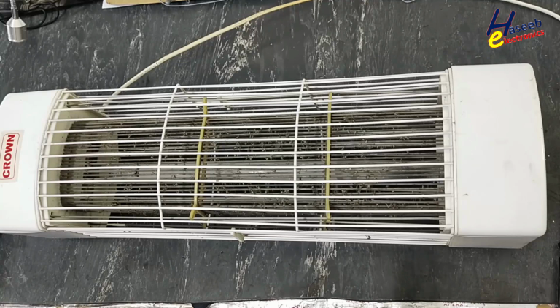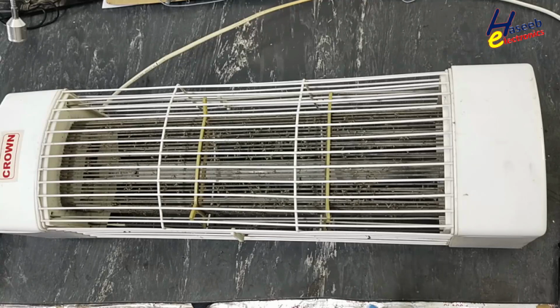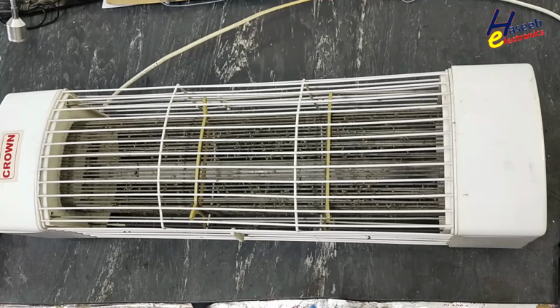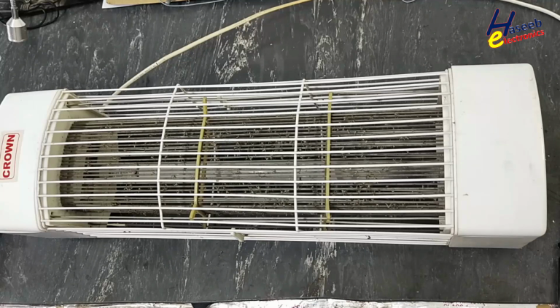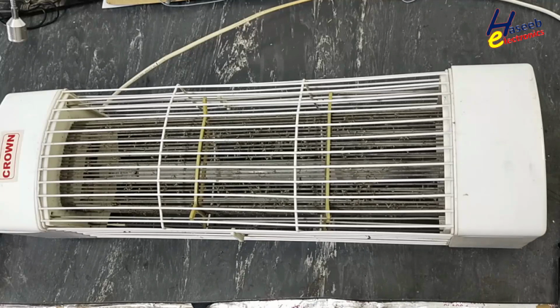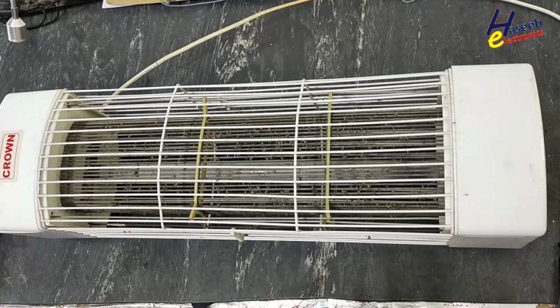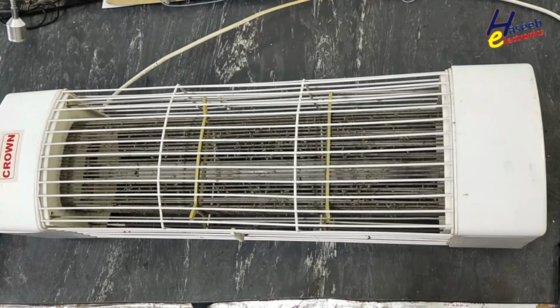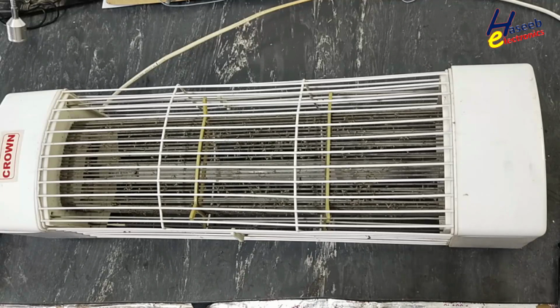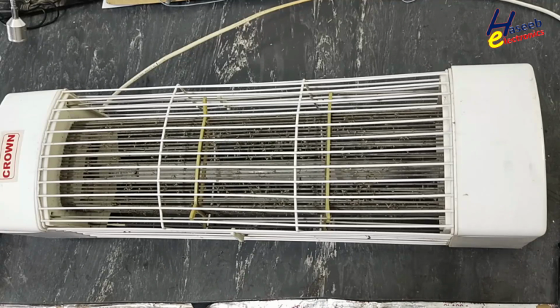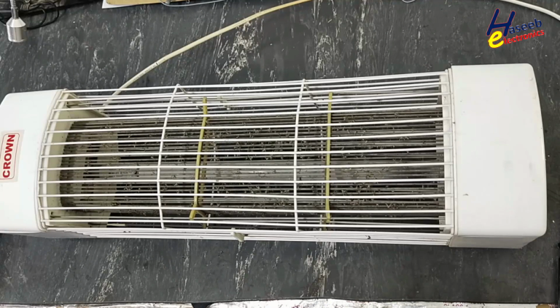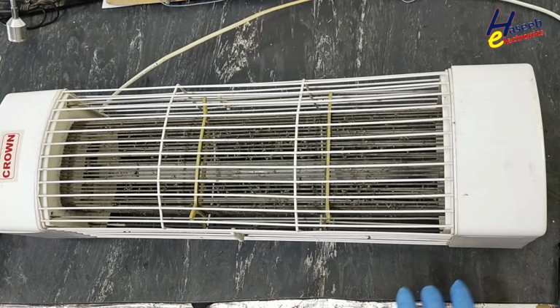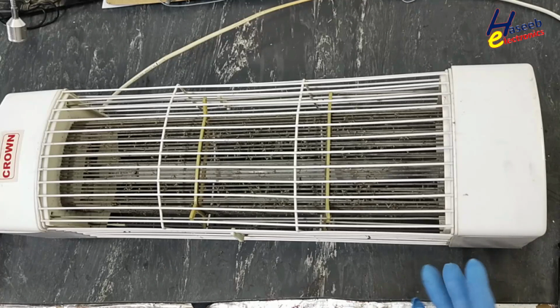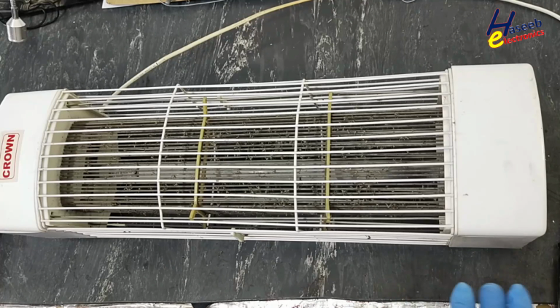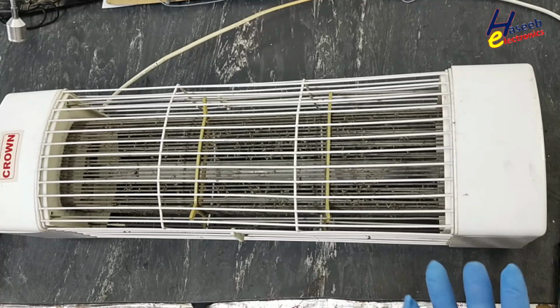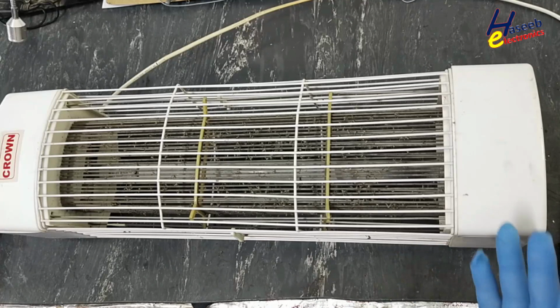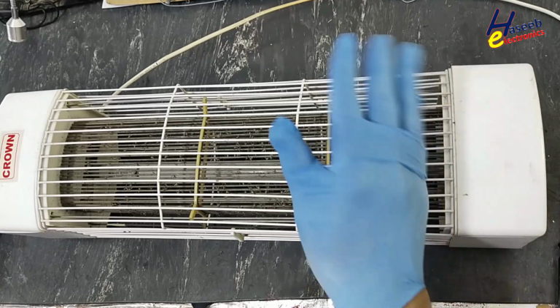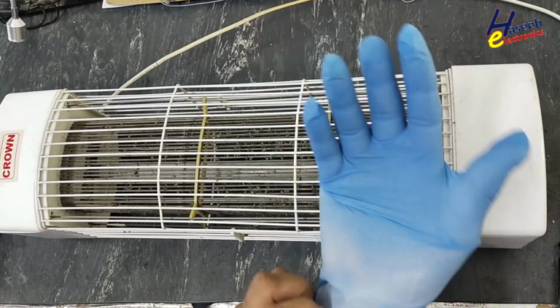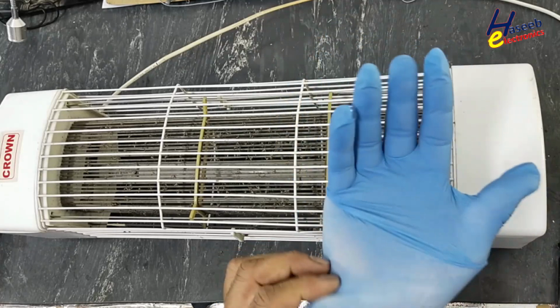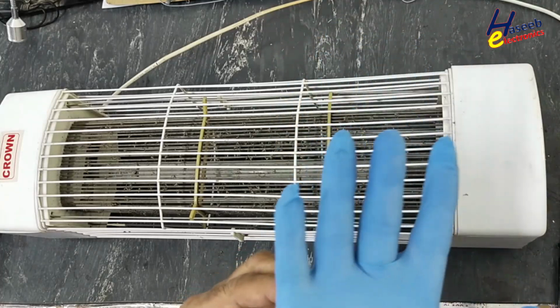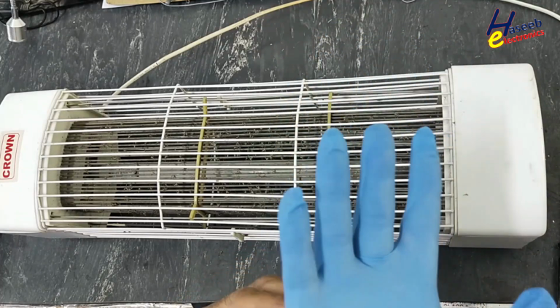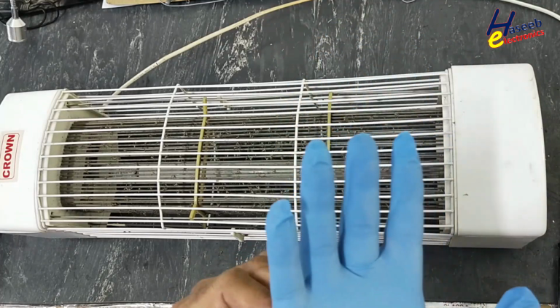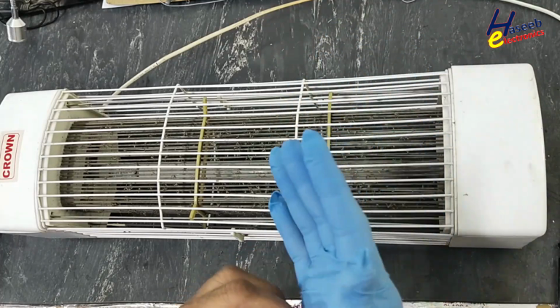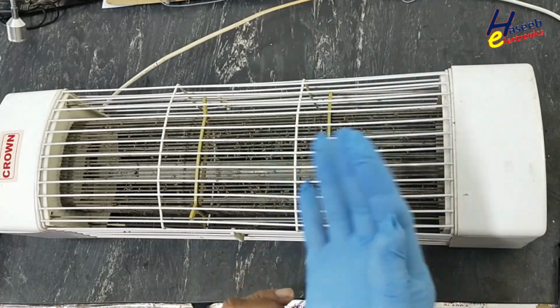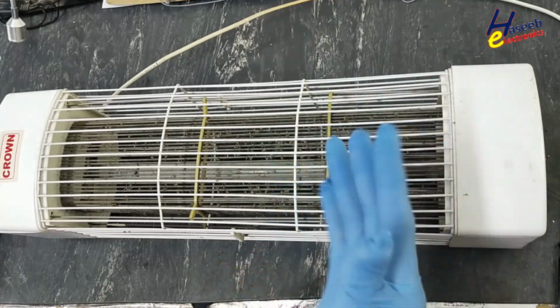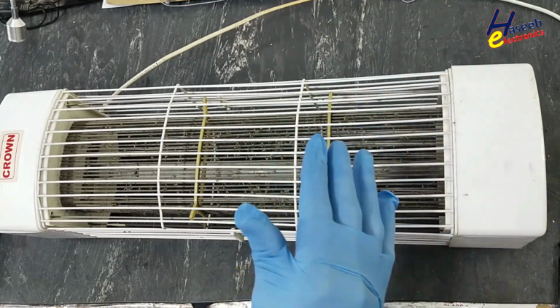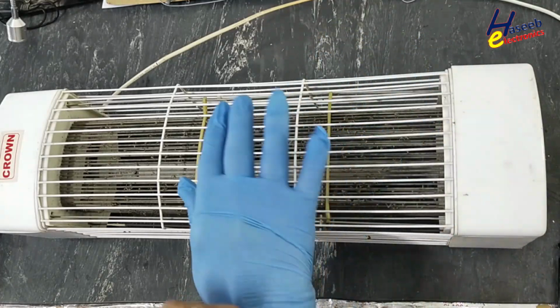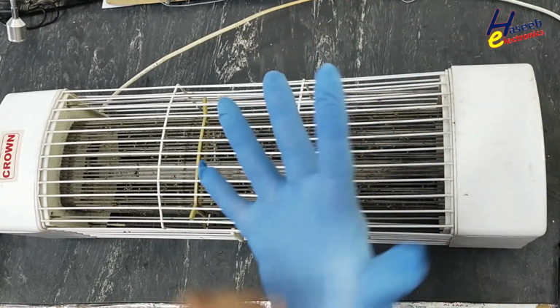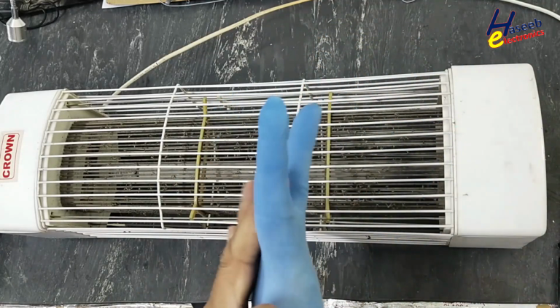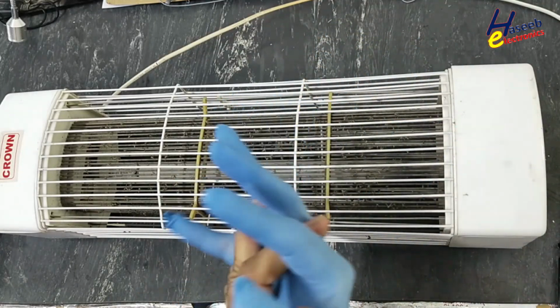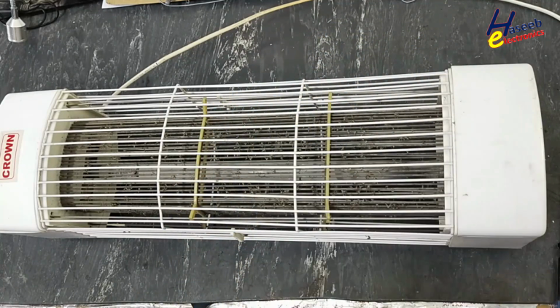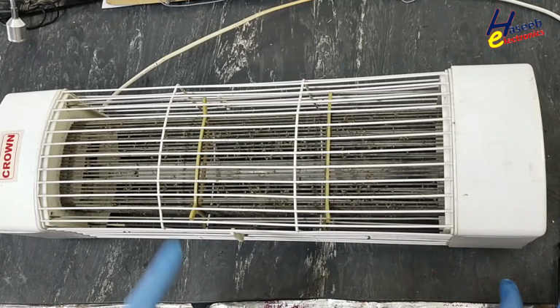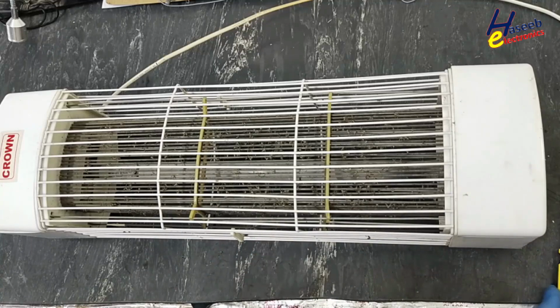We will discharge its electrodes and disconnect it from power, because even if it is removed from power, its electrodes will remain charged at high voltage. Take care of your safety. Now I connect it to power.